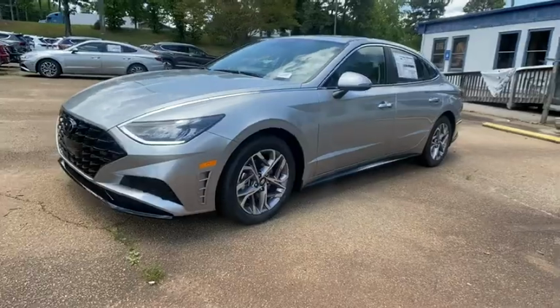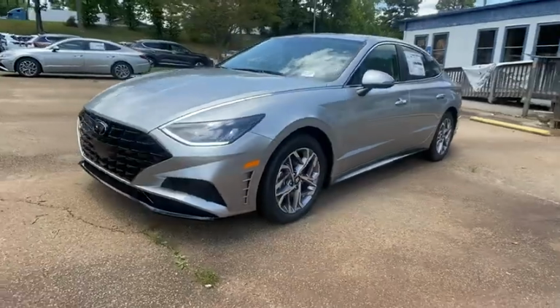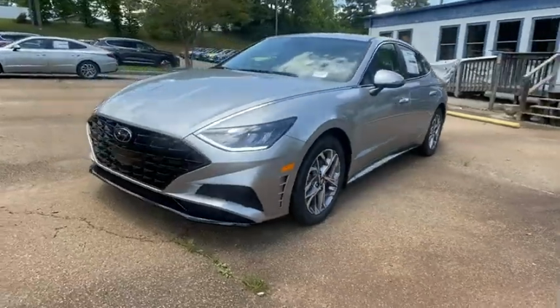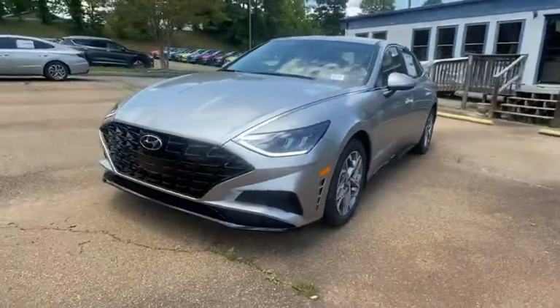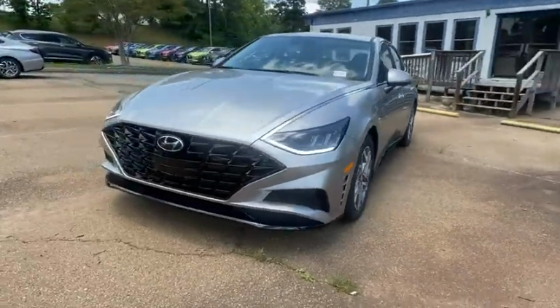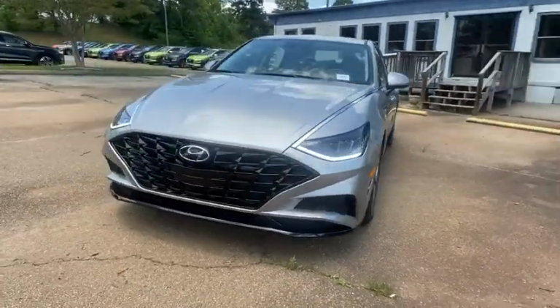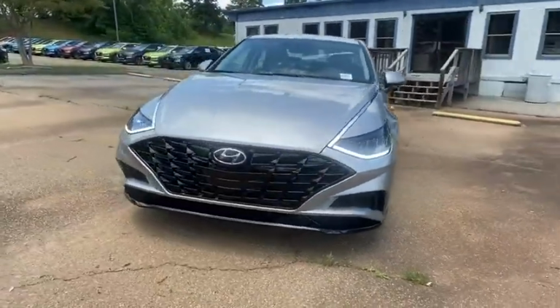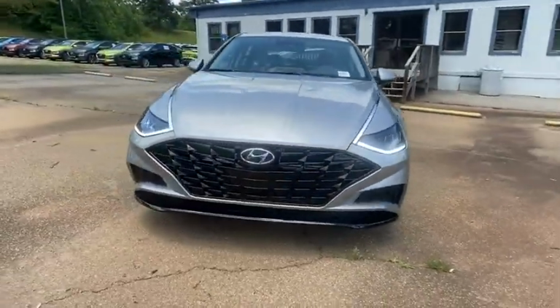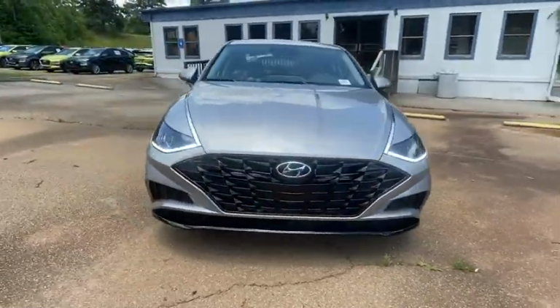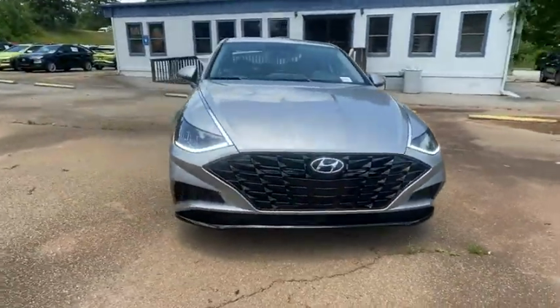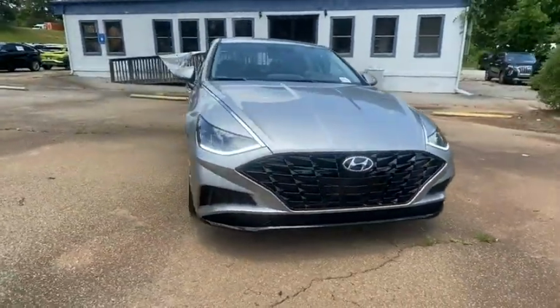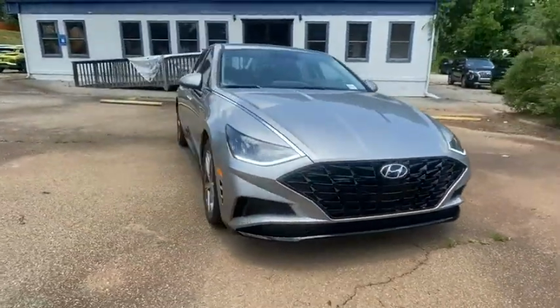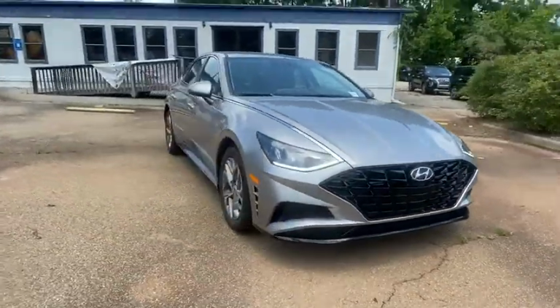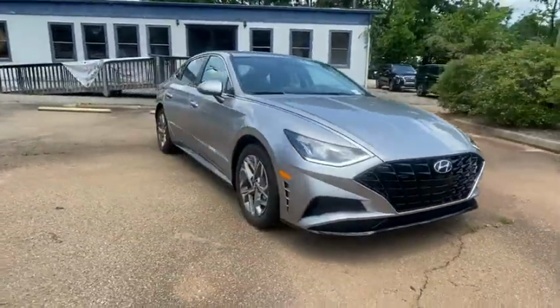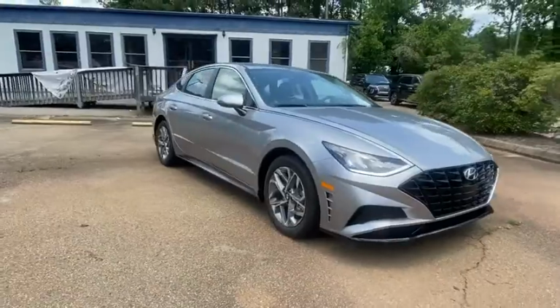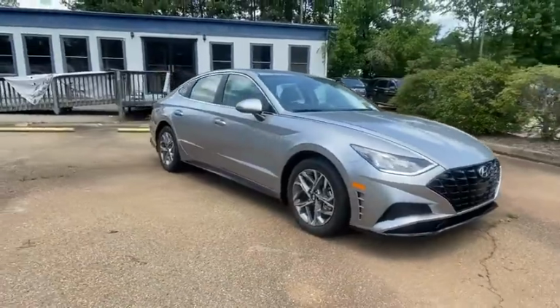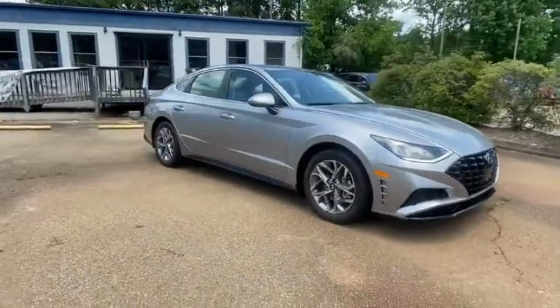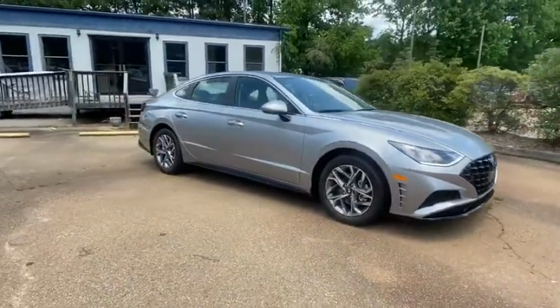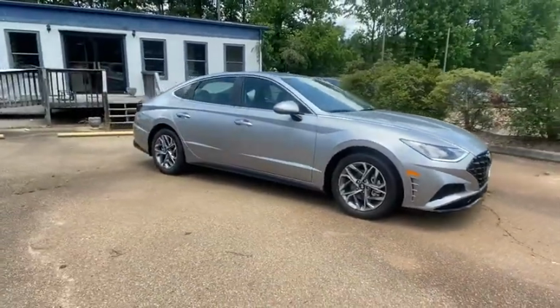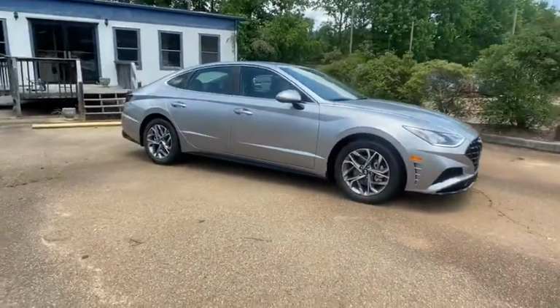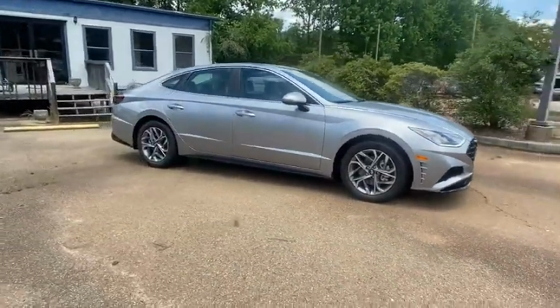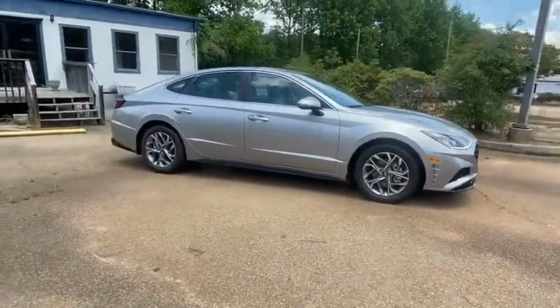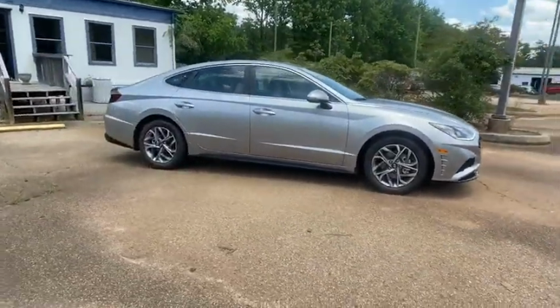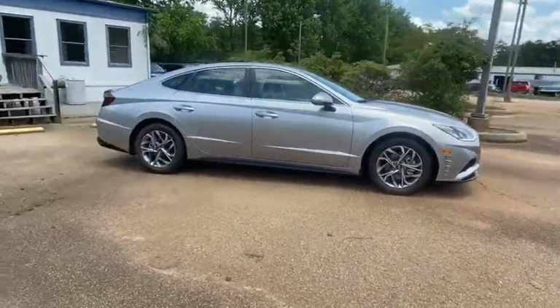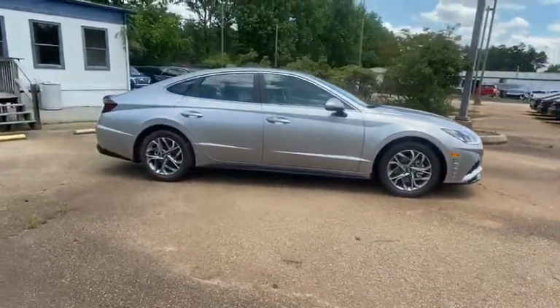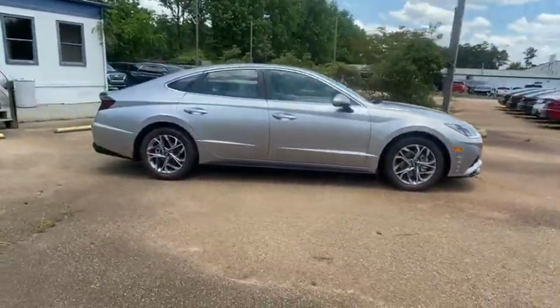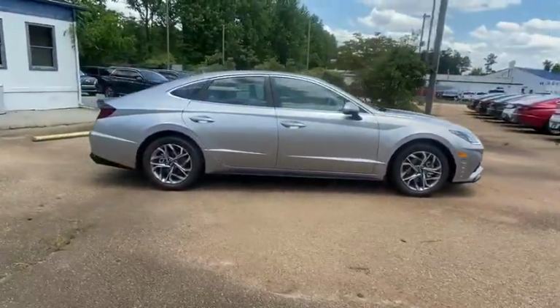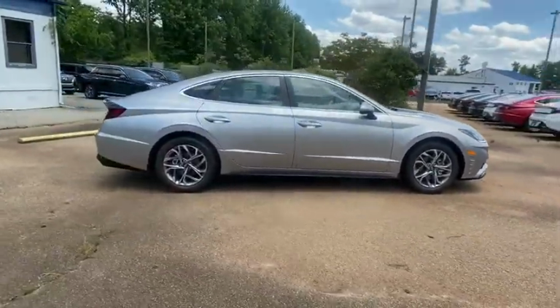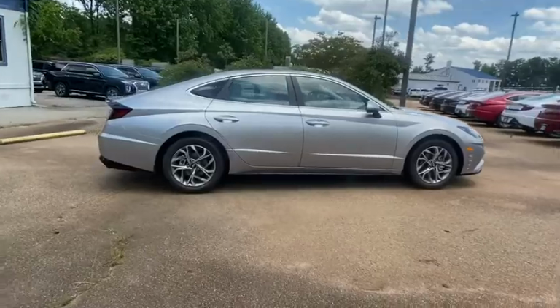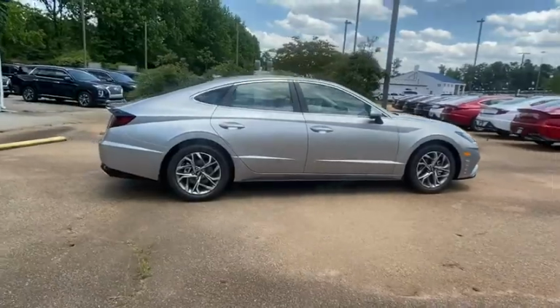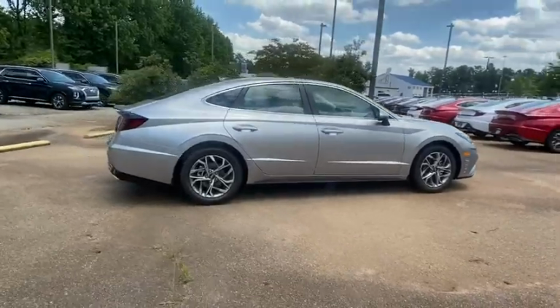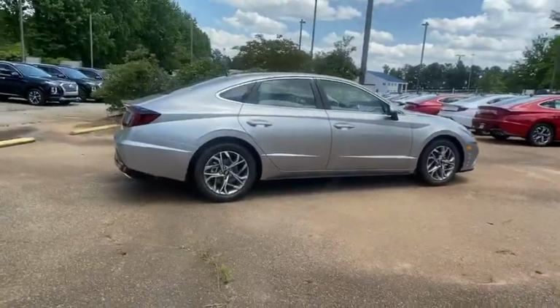Come test drive the 2020 Hyundai Sonata. The Sonata has a long list of technologically advanced interior features and options that make driving safer, more convenient, and much more fun.